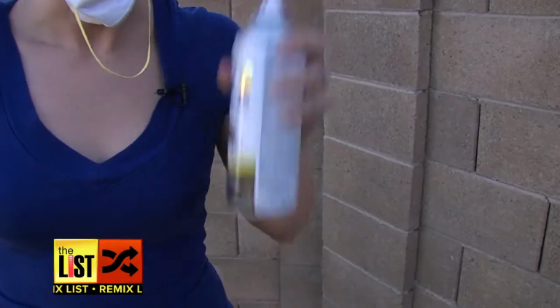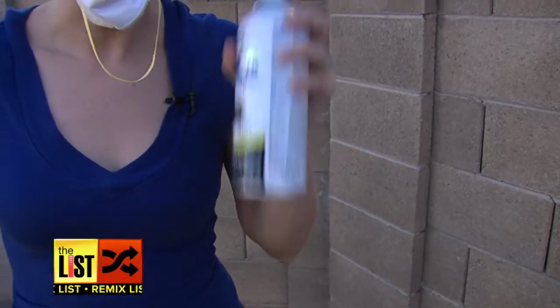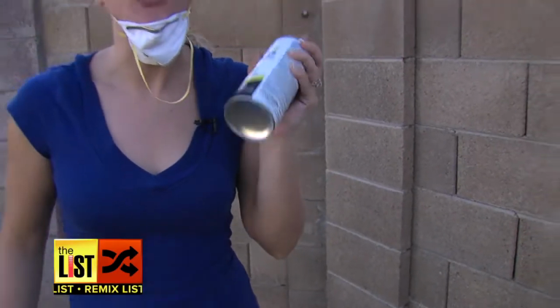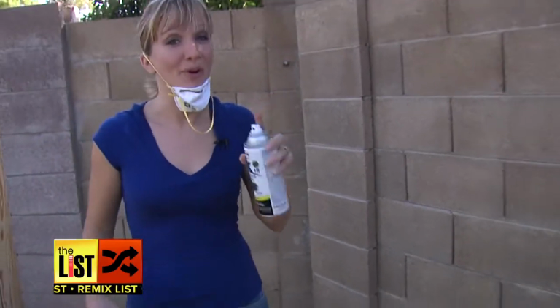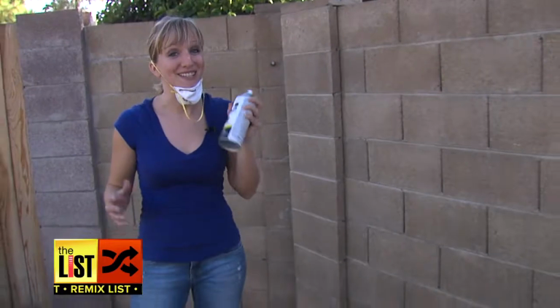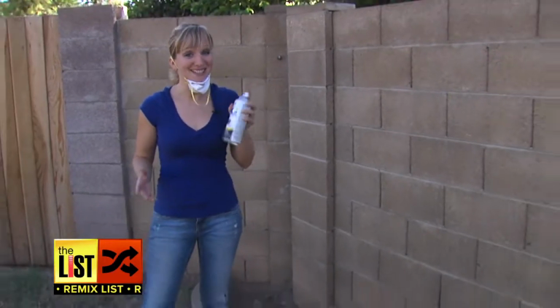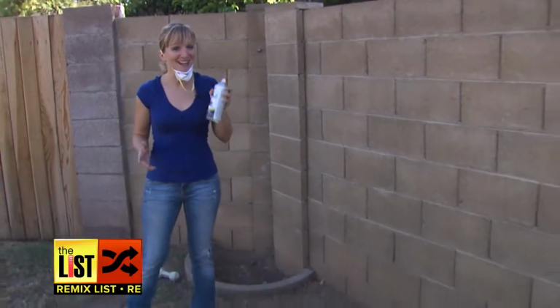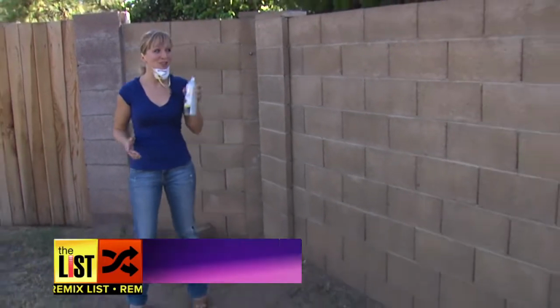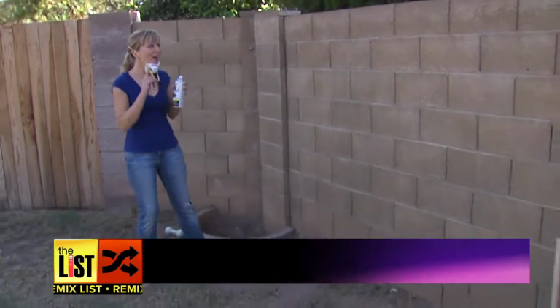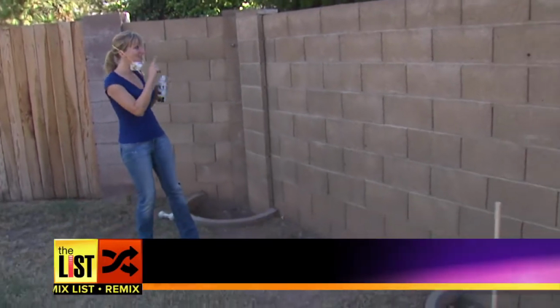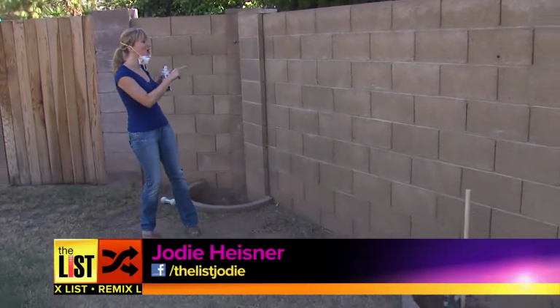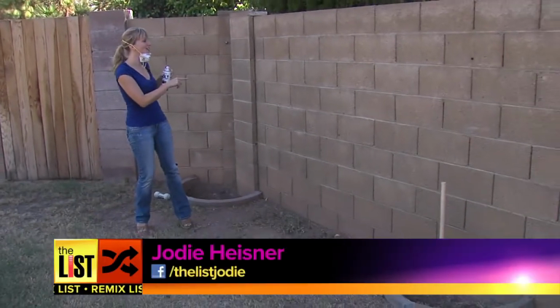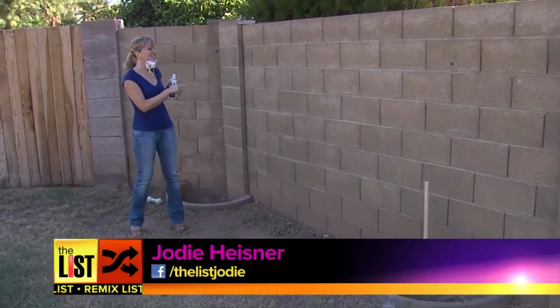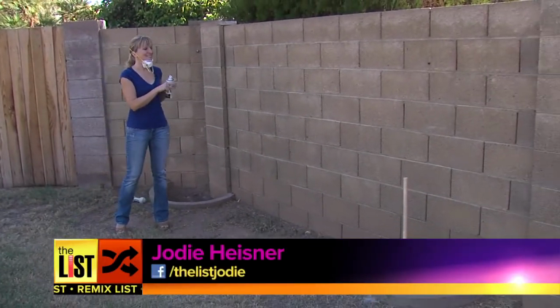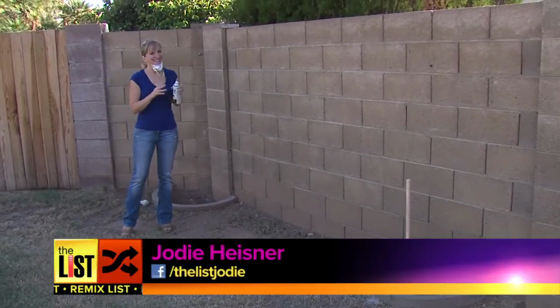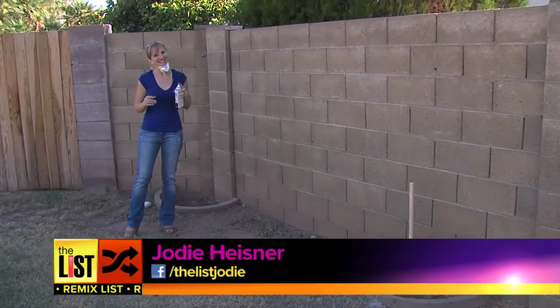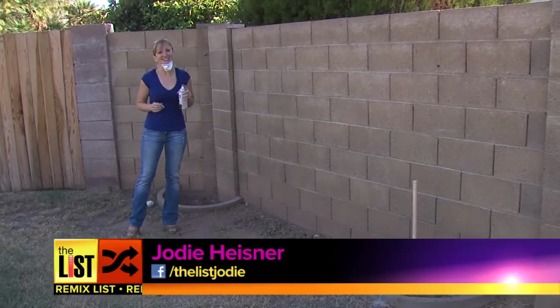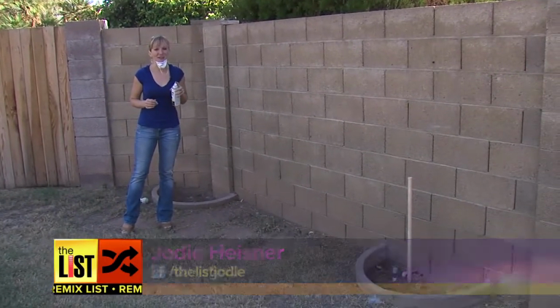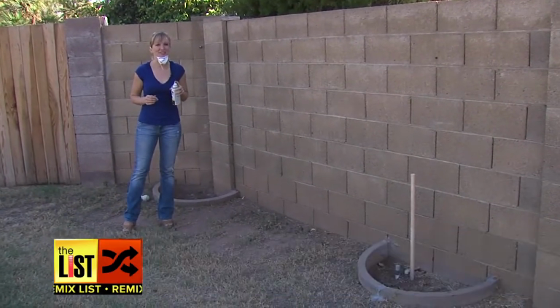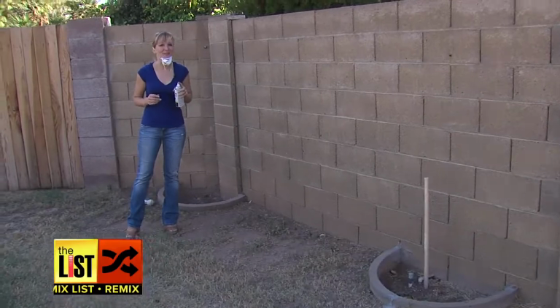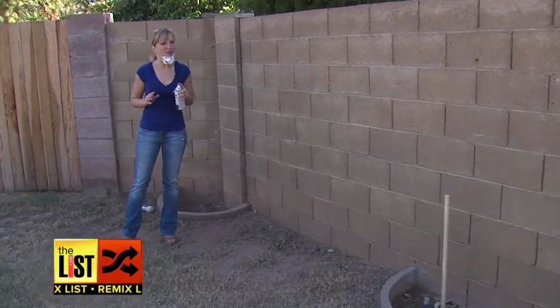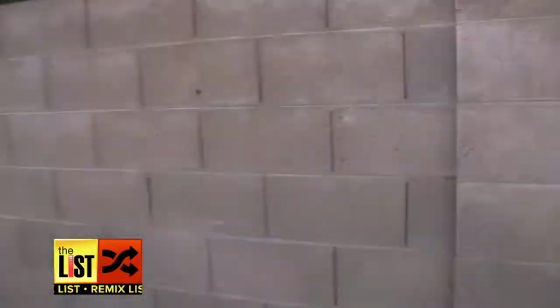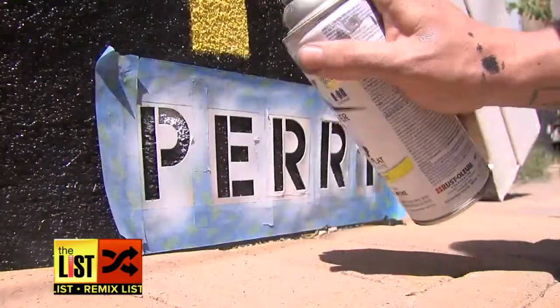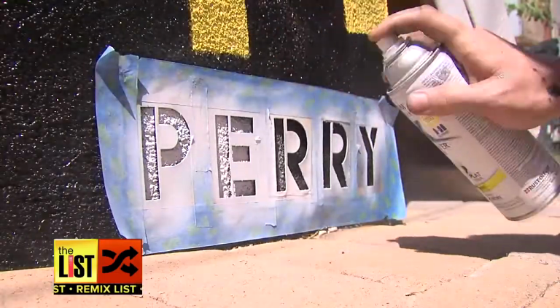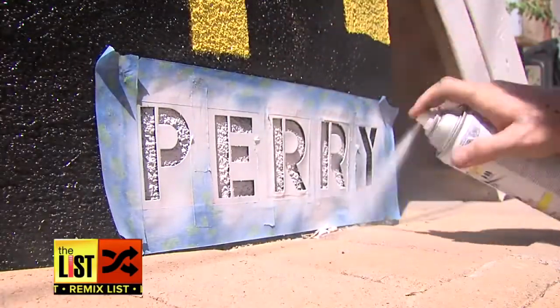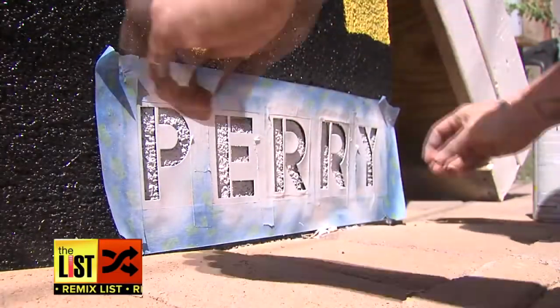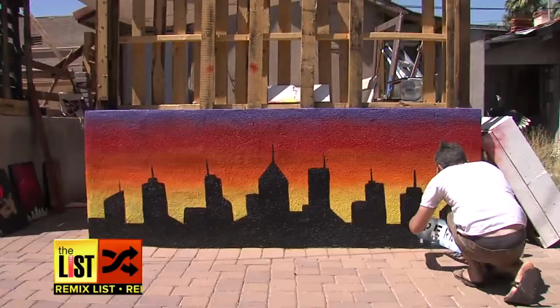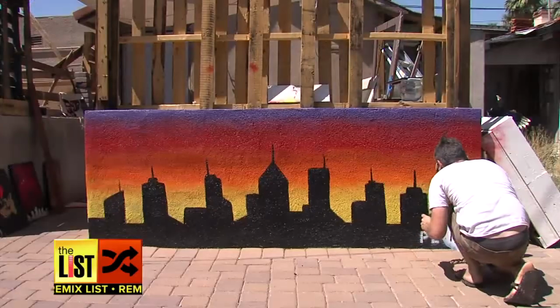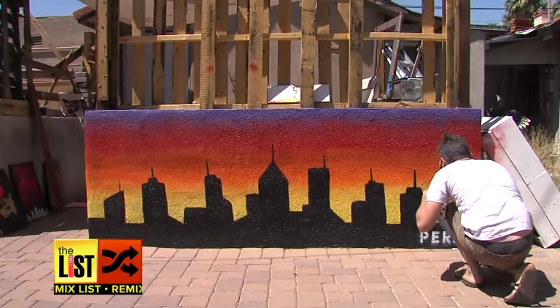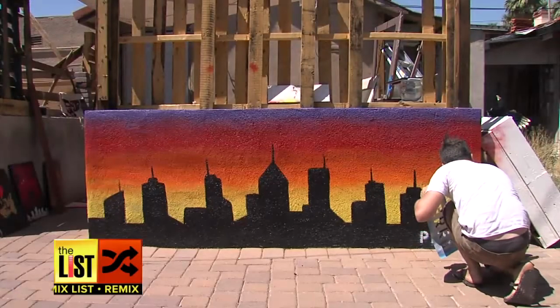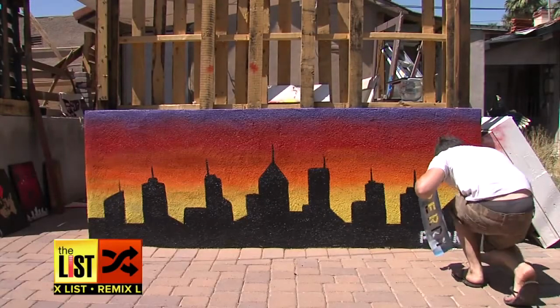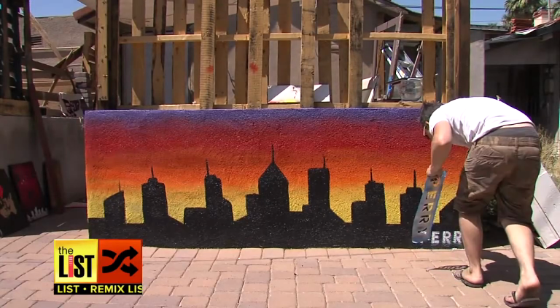Now that I've finished all my projects inside, I do have this wall. Second thought, I better leave the murals to Jesse. Alright, for The List, I'm Jody Heisner.